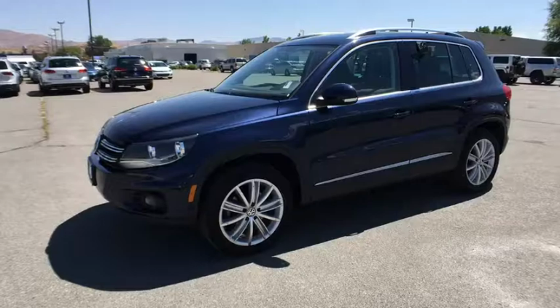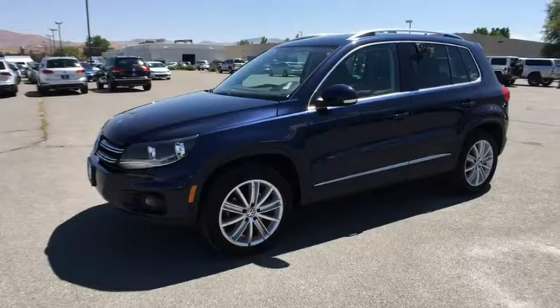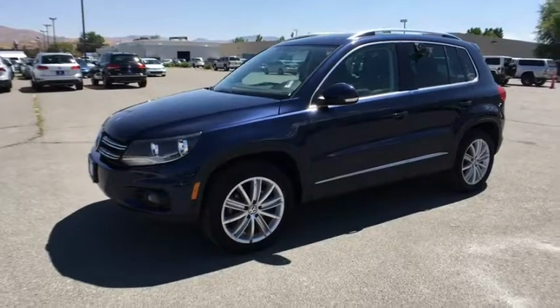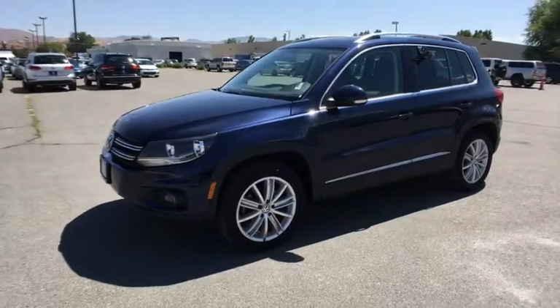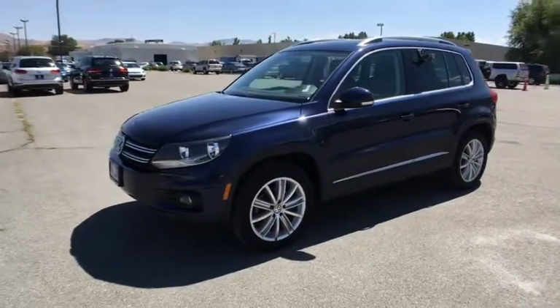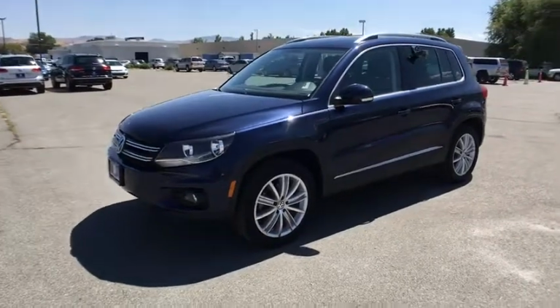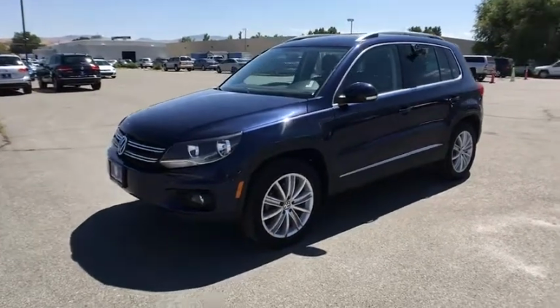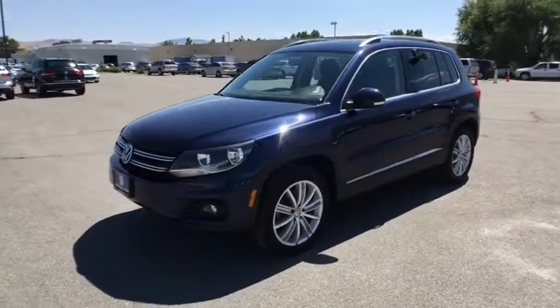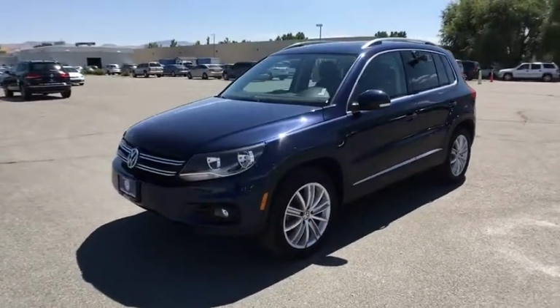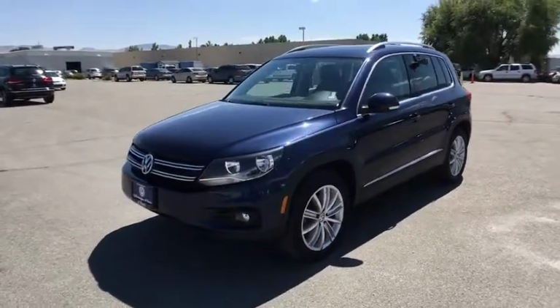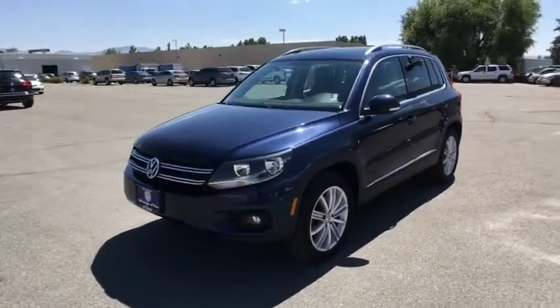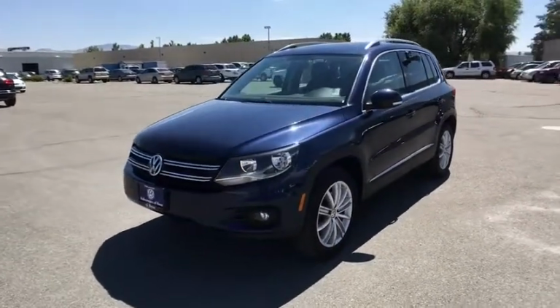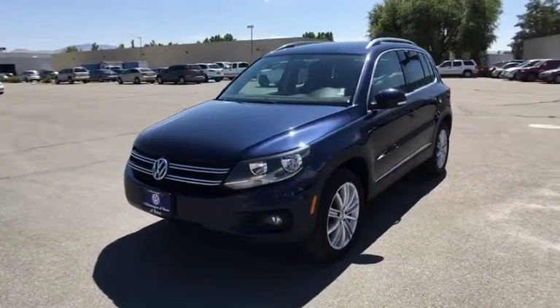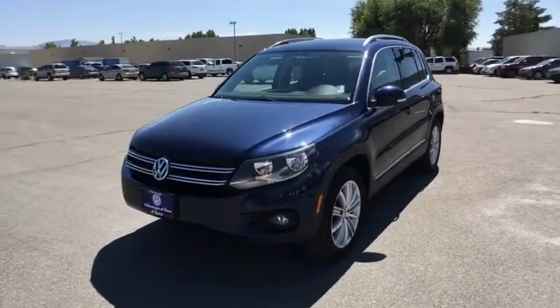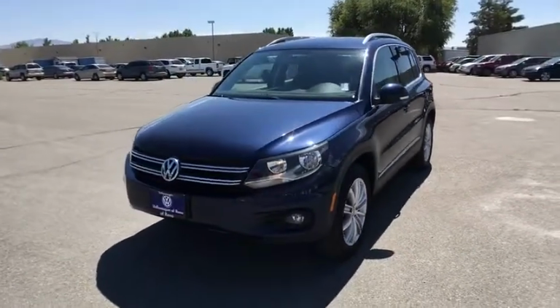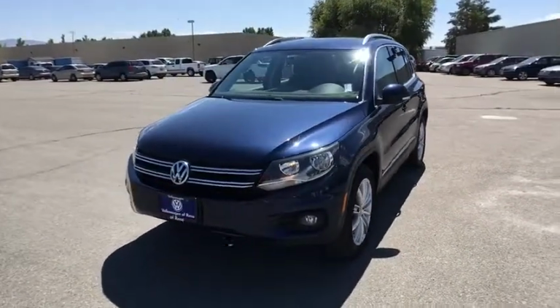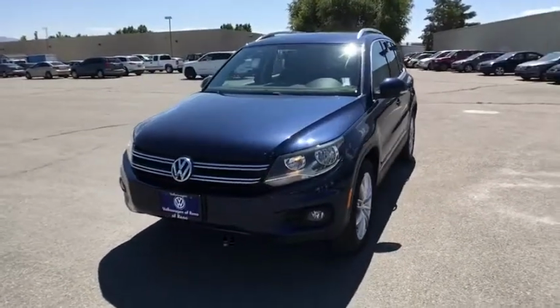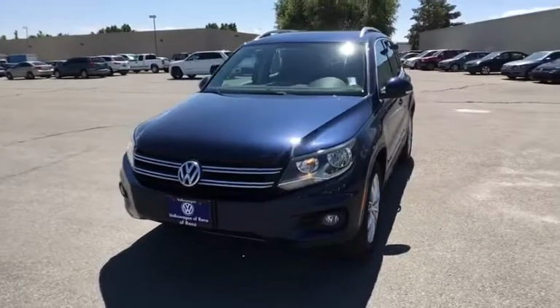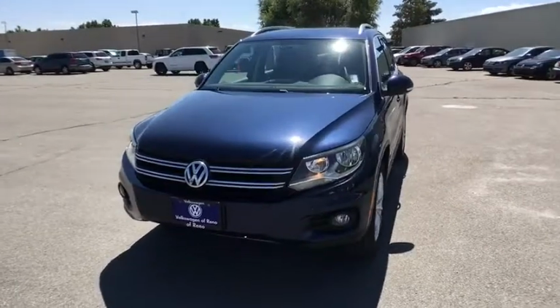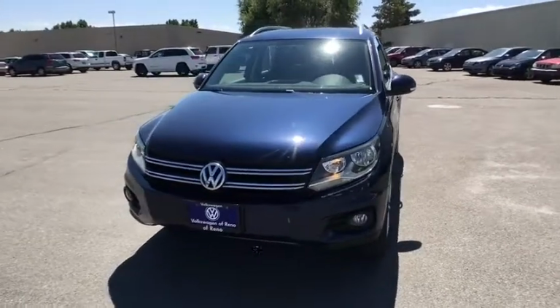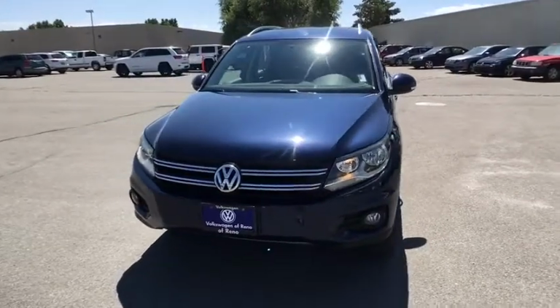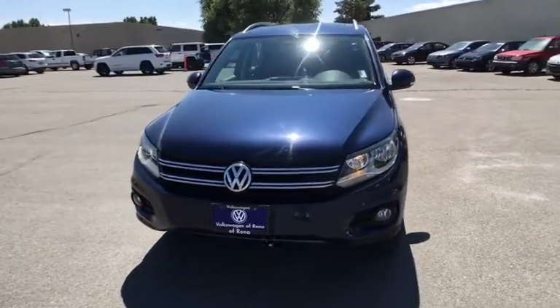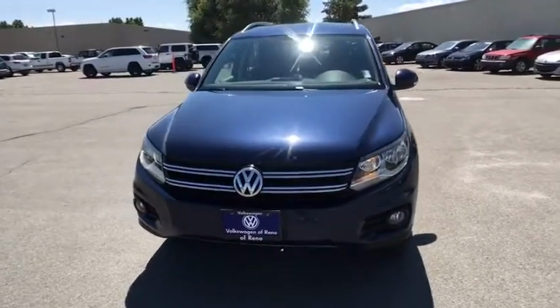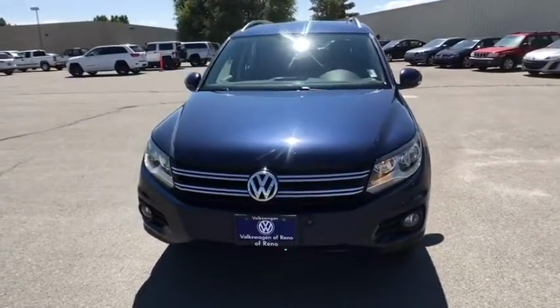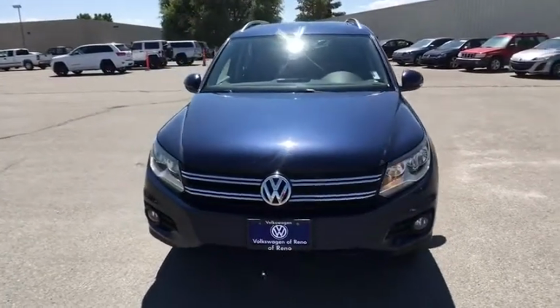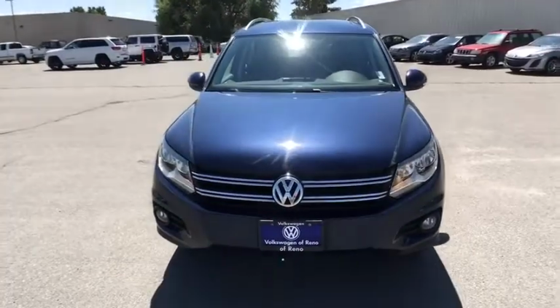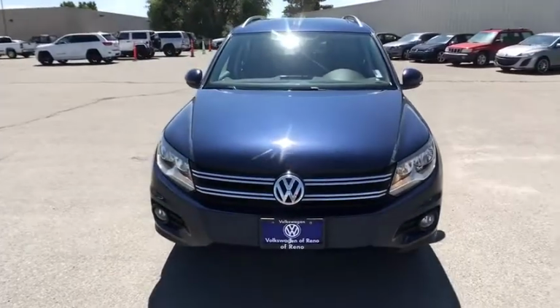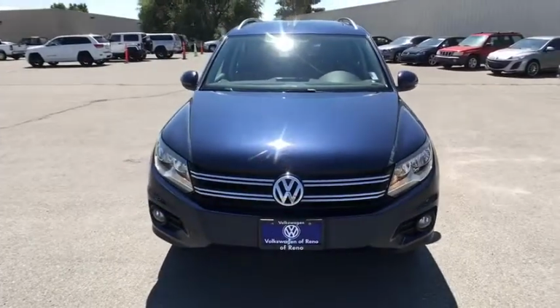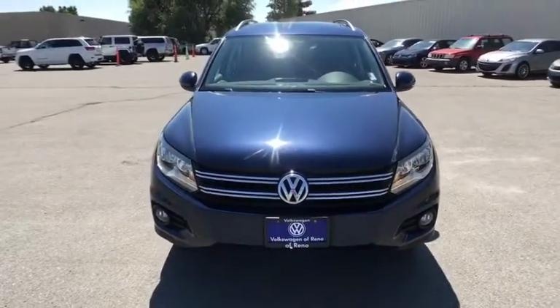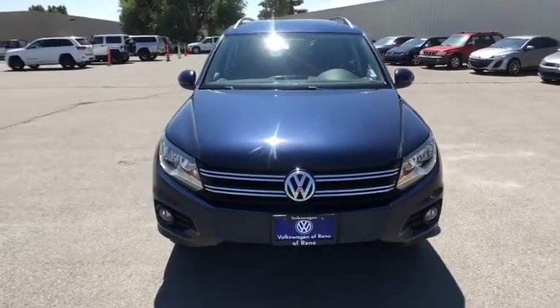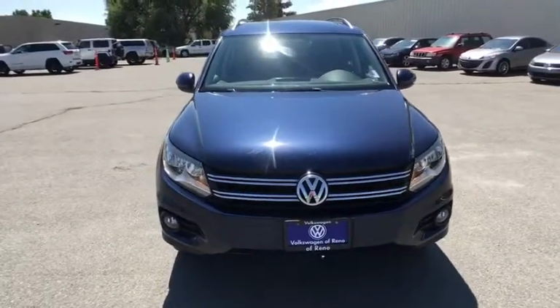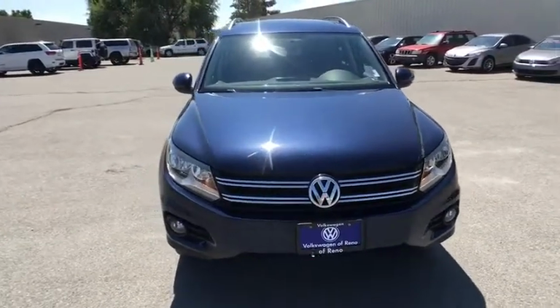The 2014 Volkswagen Tiguan. With the Volkswagen Tiguan, it's good to be turbo — turbo with class. This vehicle has less than 30,000 miles.